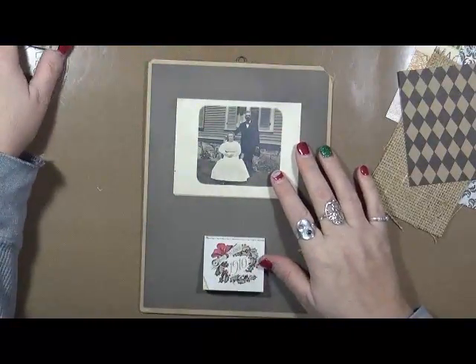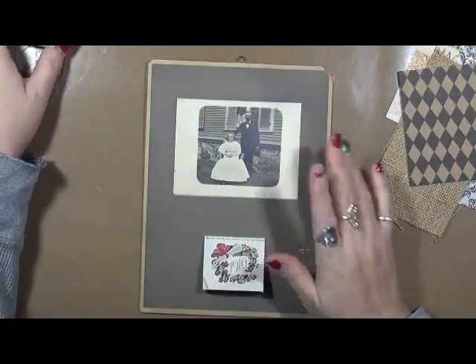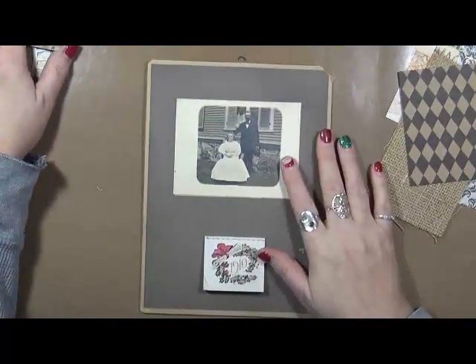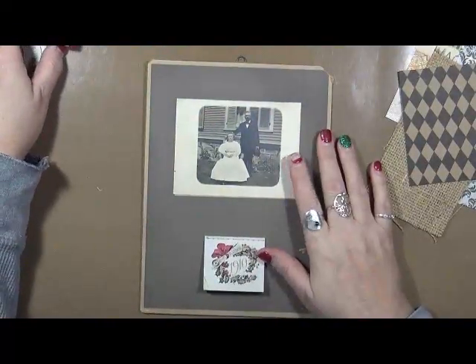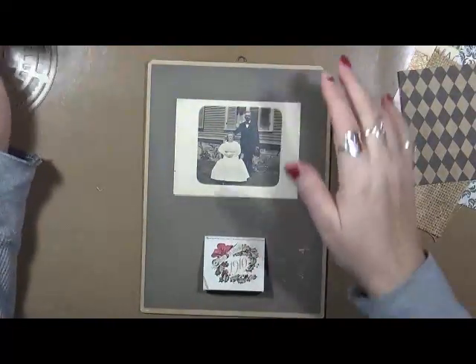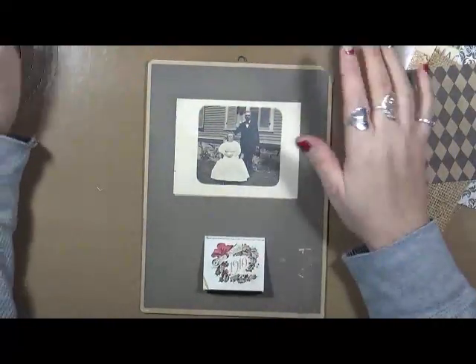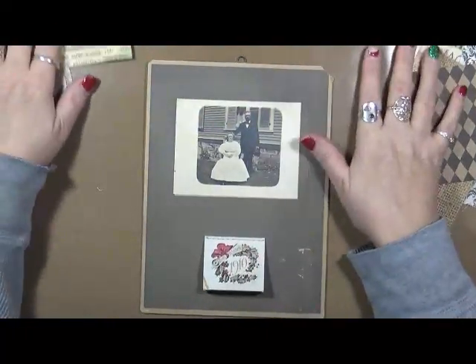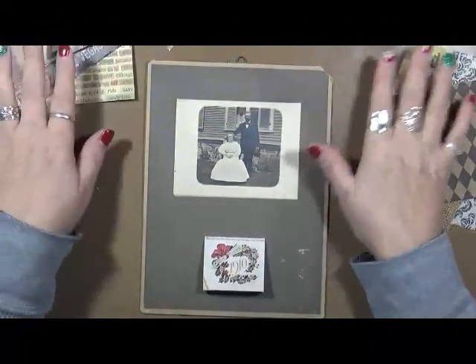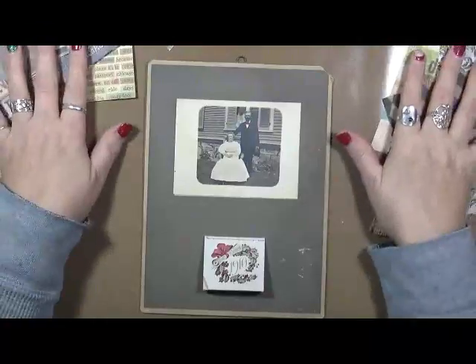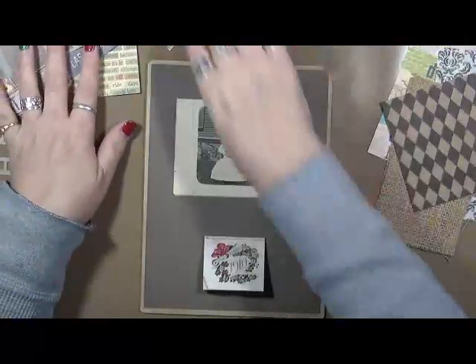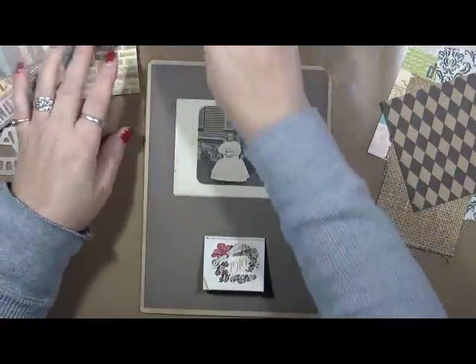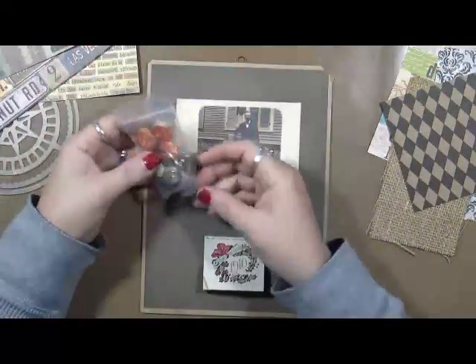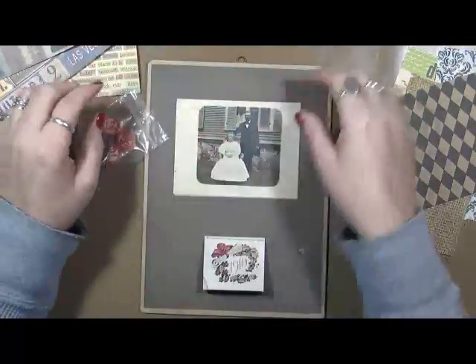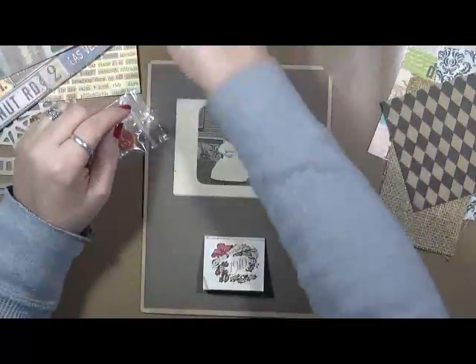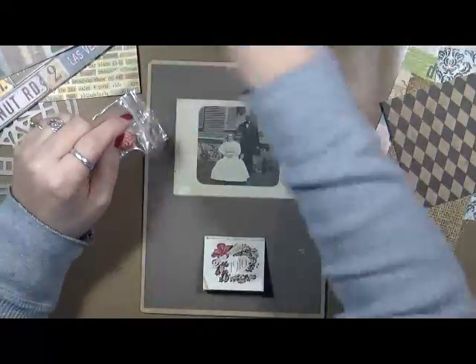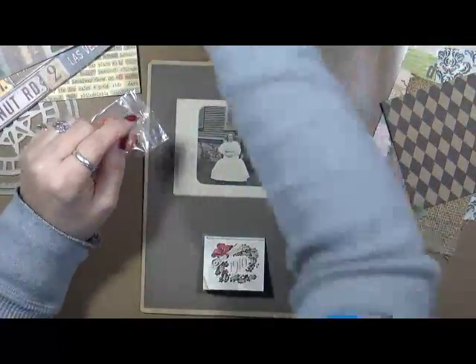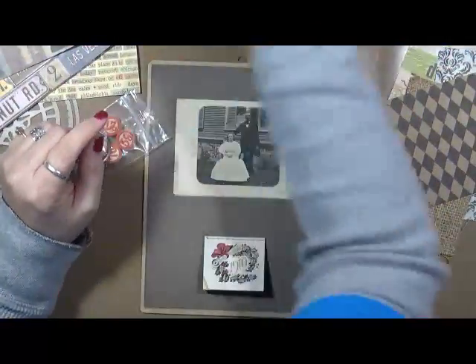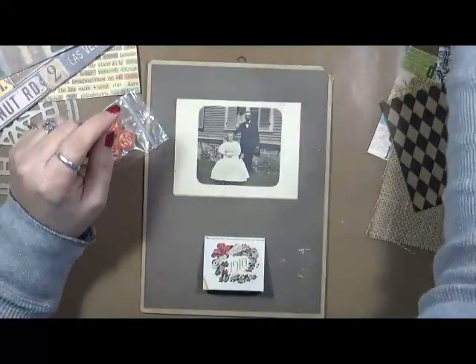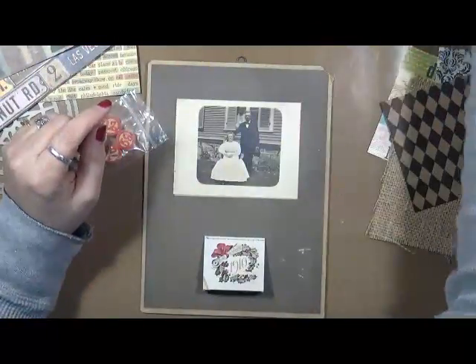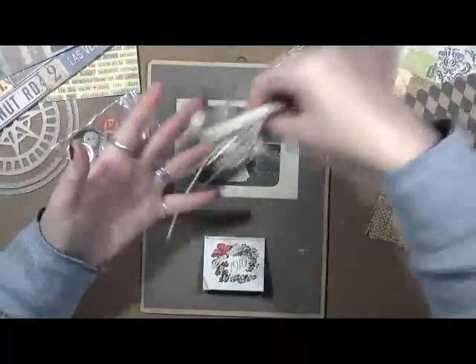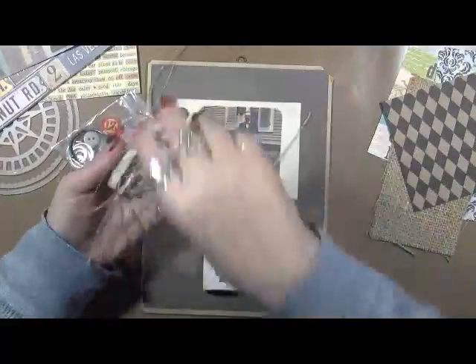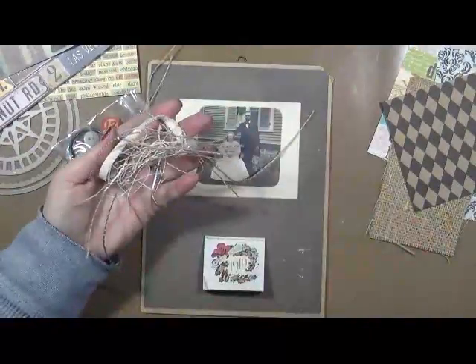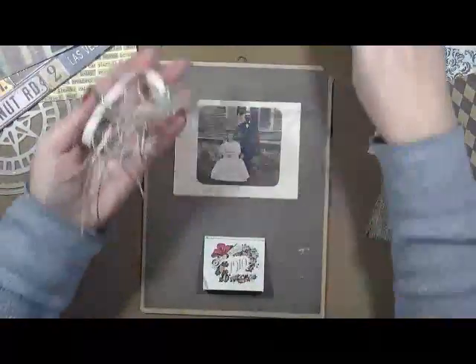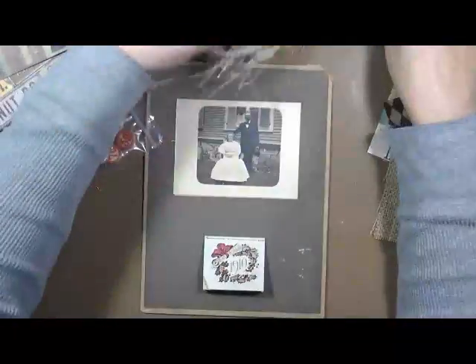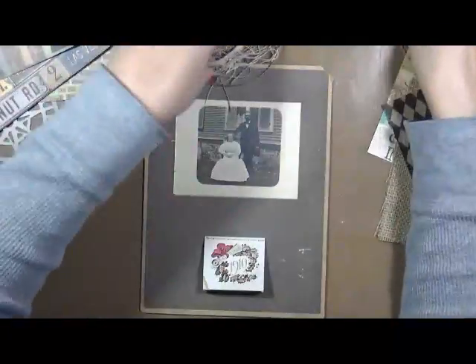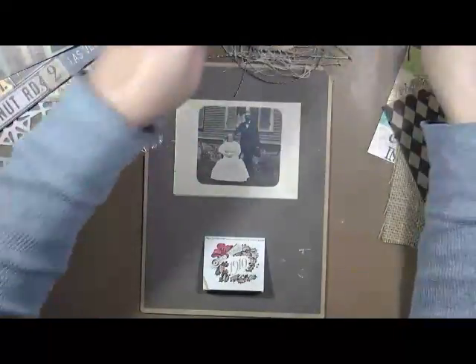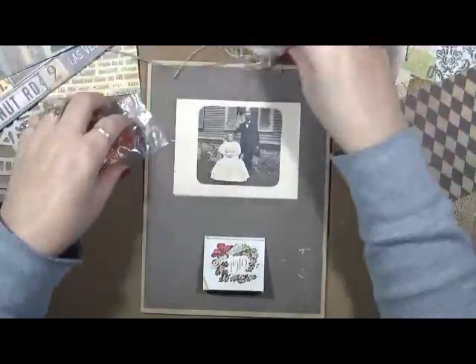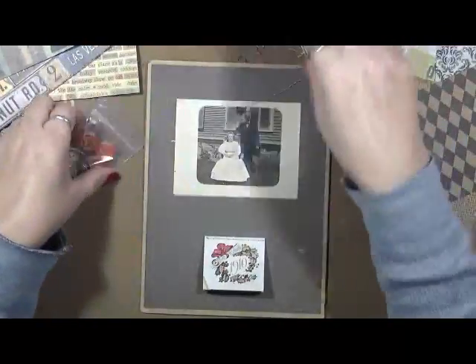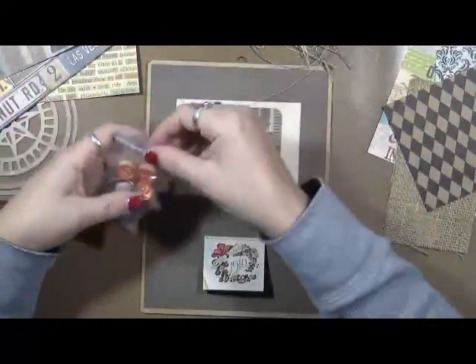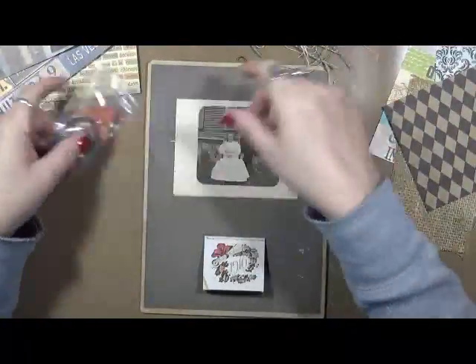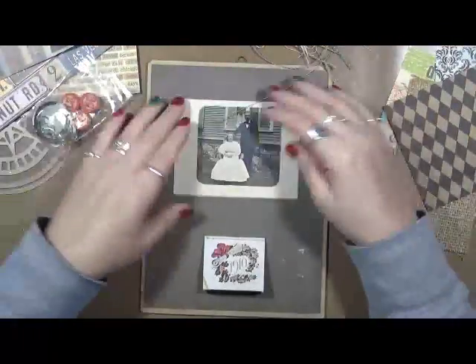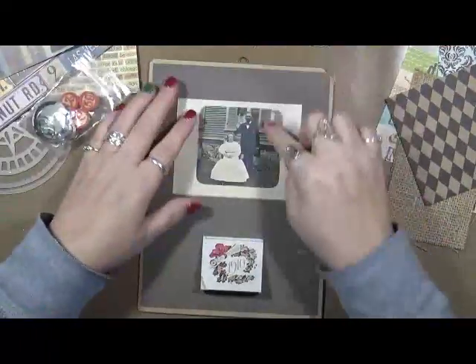What I'm going to do is I've got some Canvas Corp stuff out here — stuff that I received from them. I've got some scraps here. And I'm going to play and let's see what we can do.